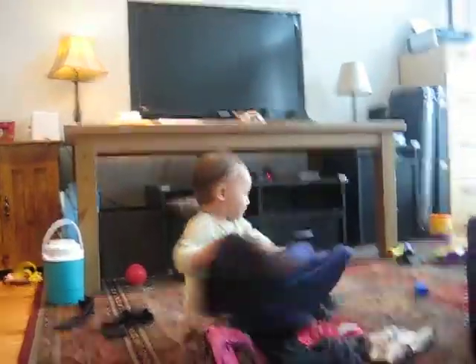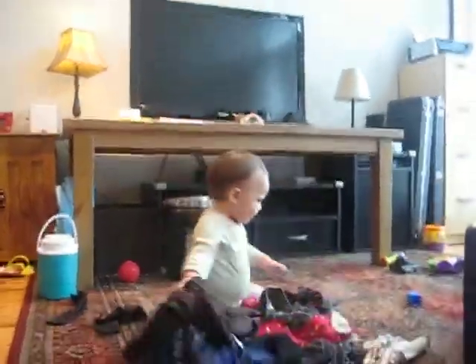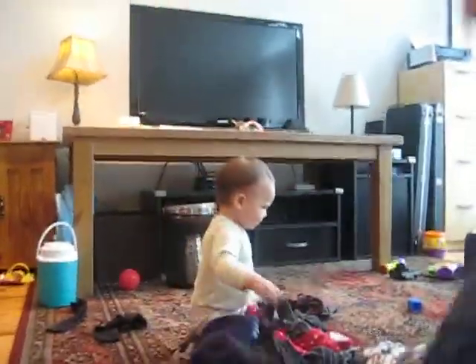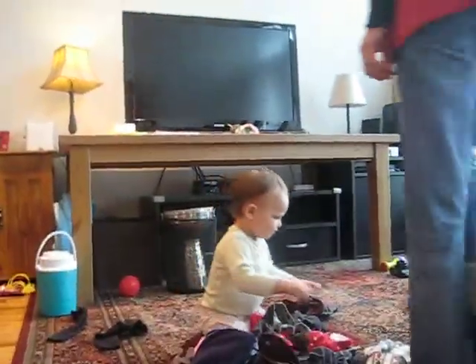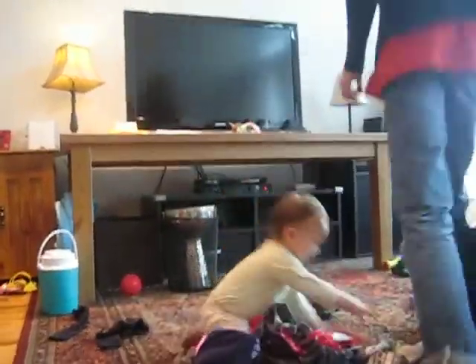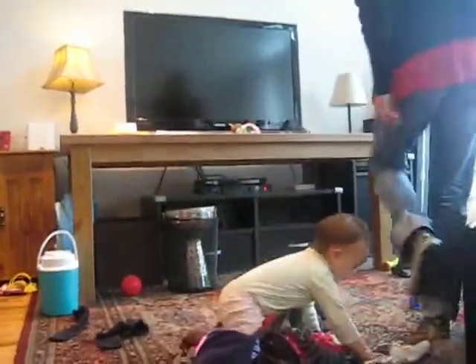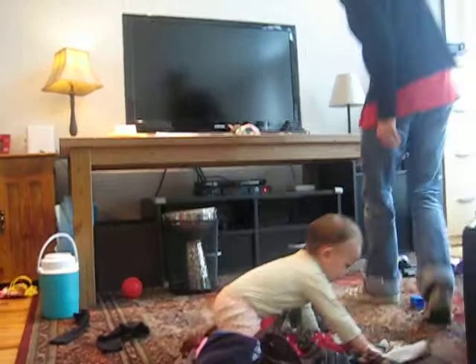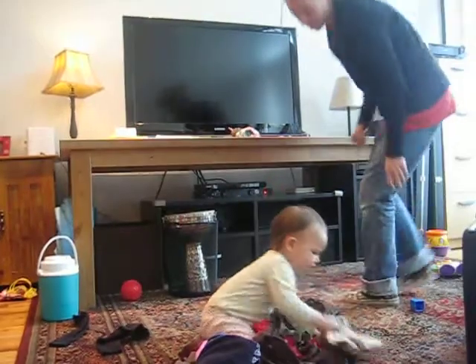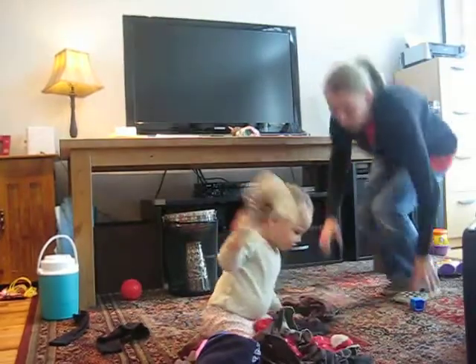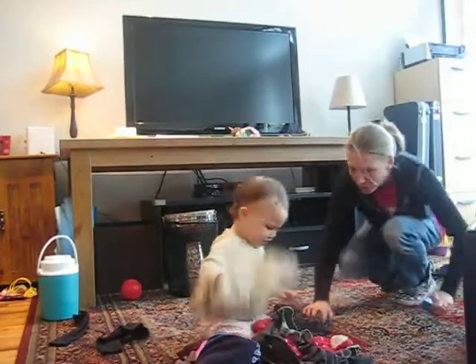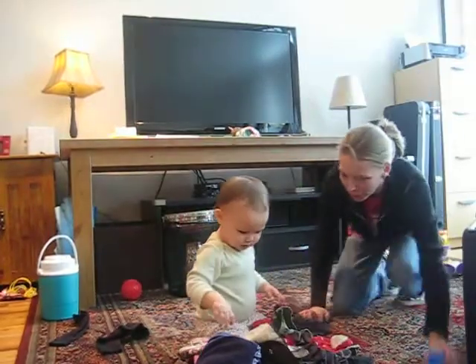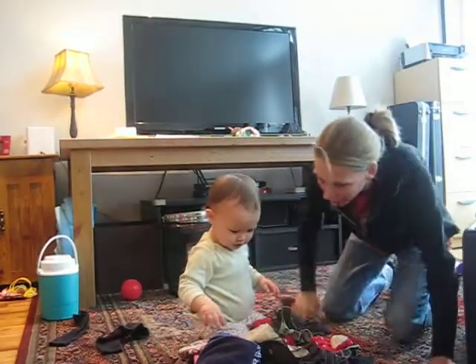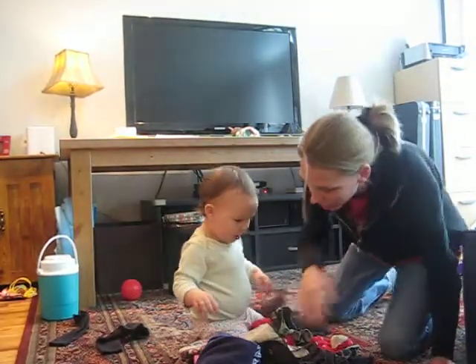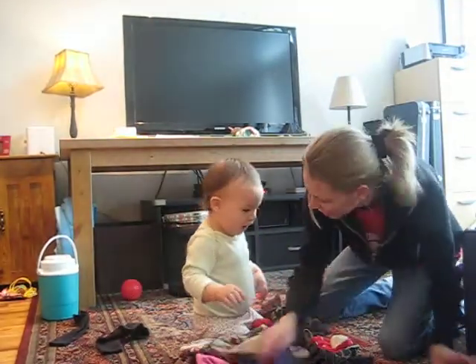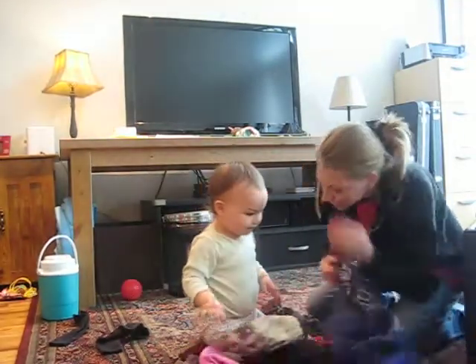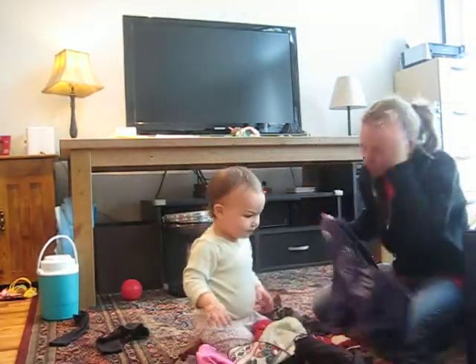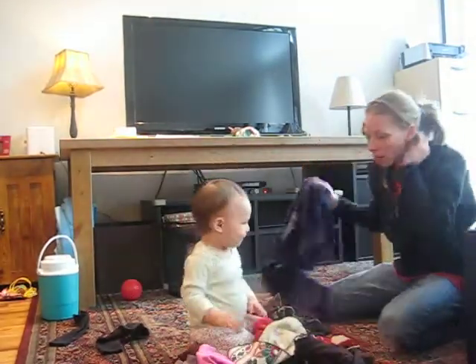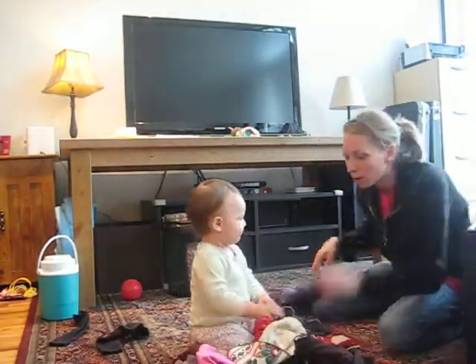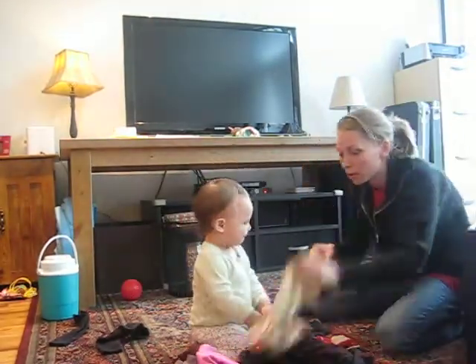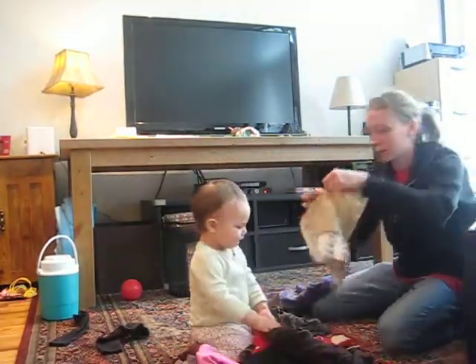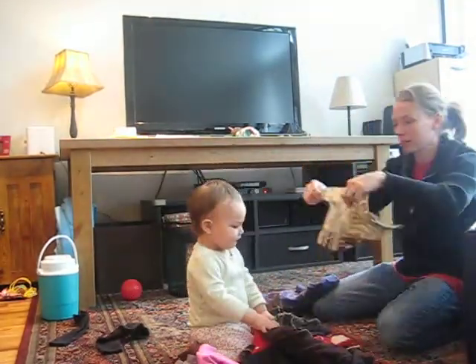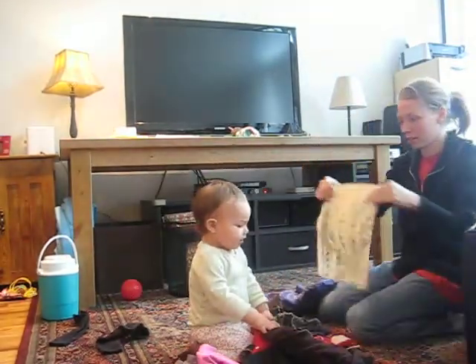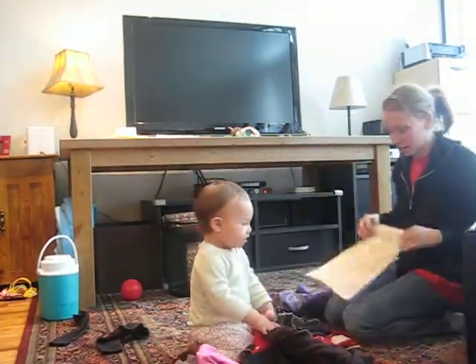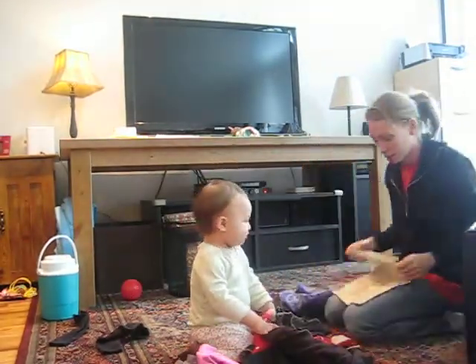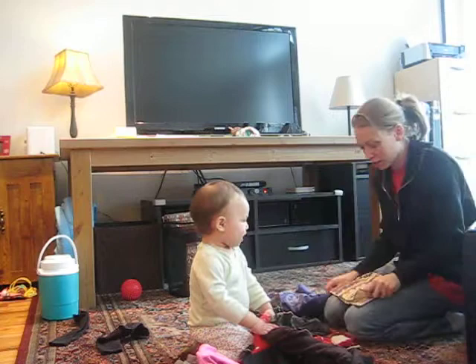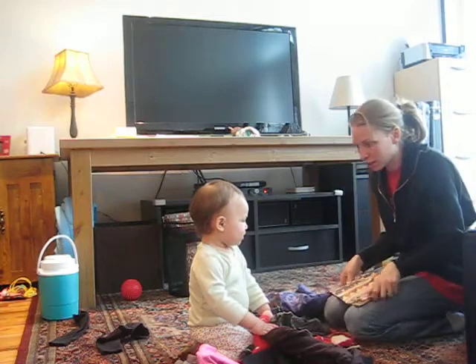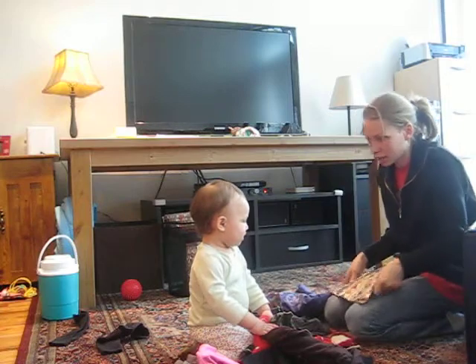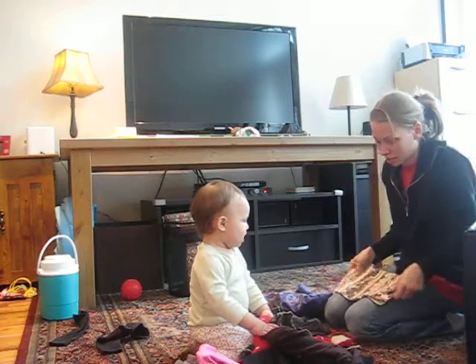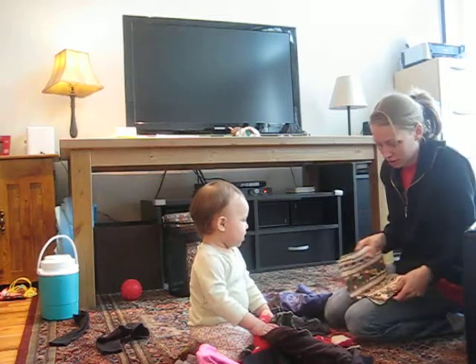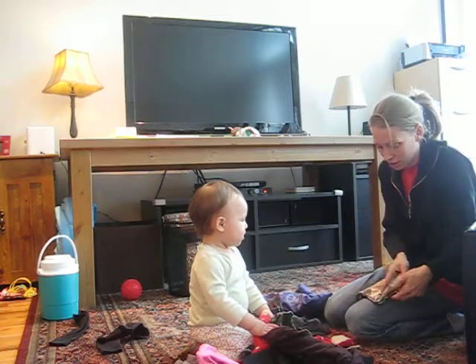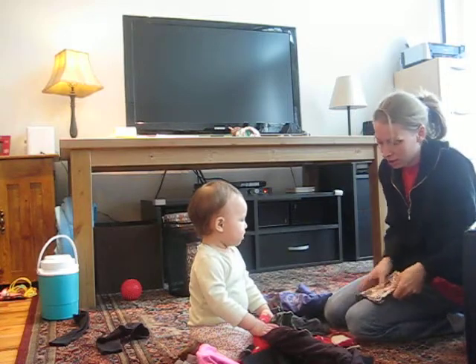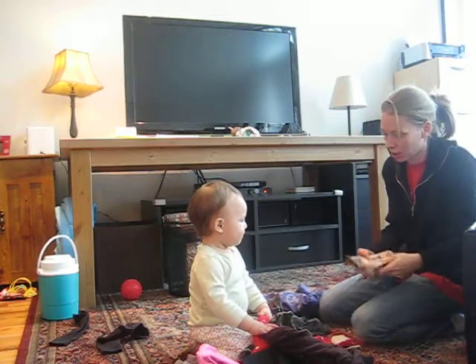Are you going to help Mommy fold laundry? Will you help me fold laundry? Oh boy. Look. There we go.